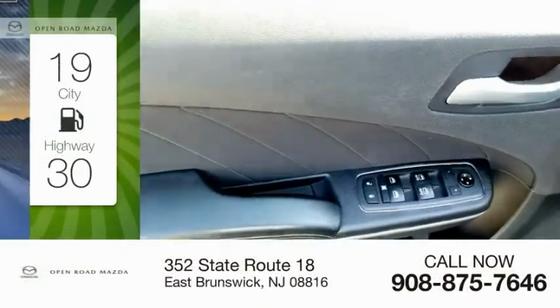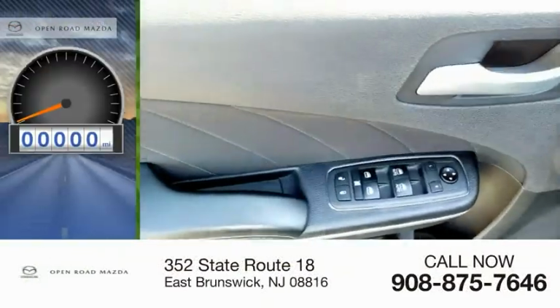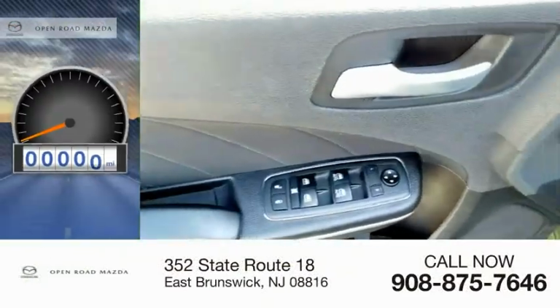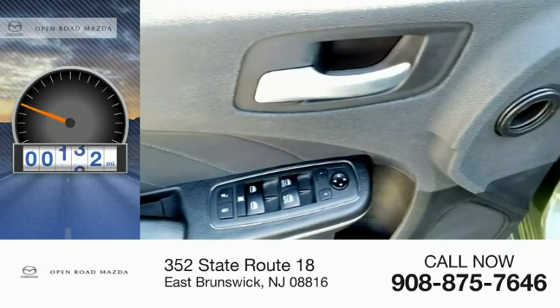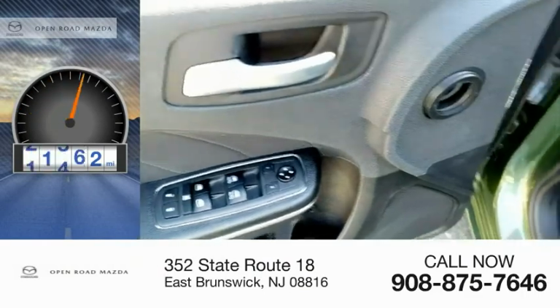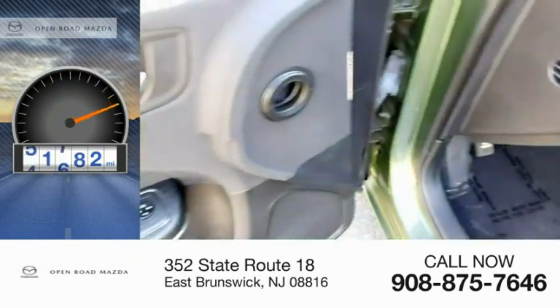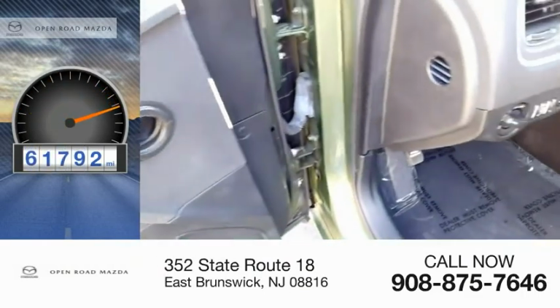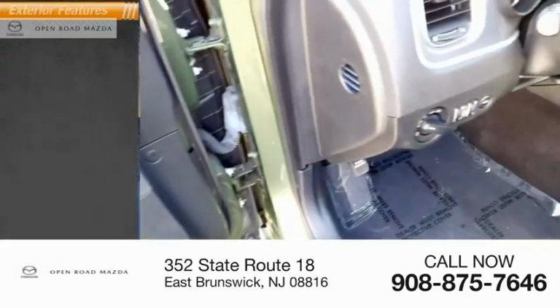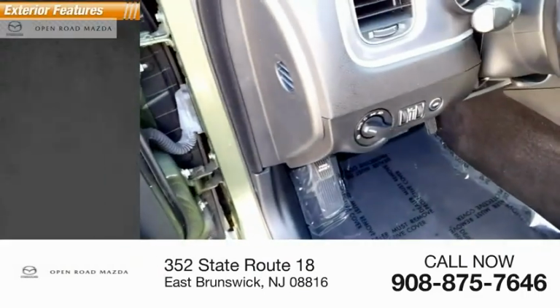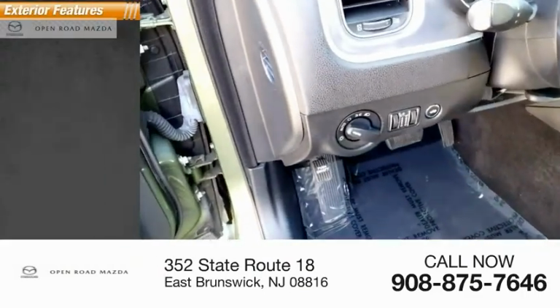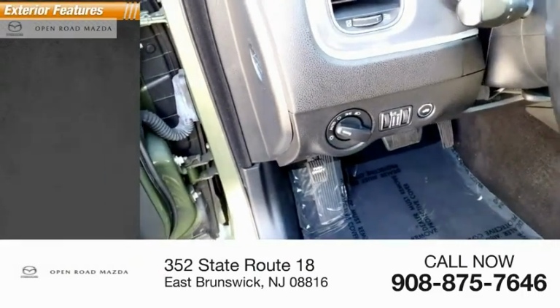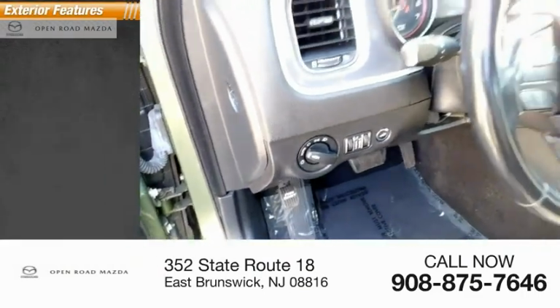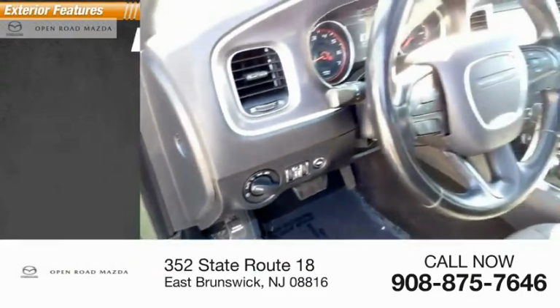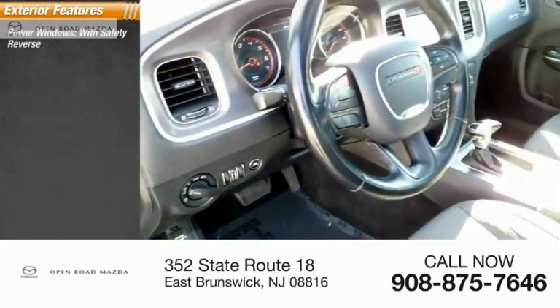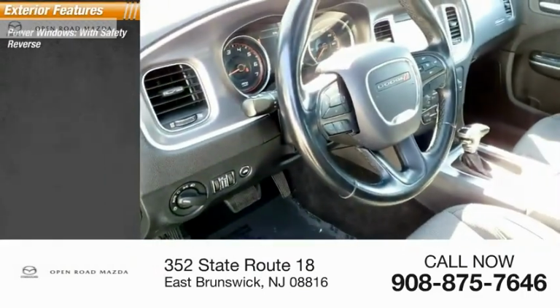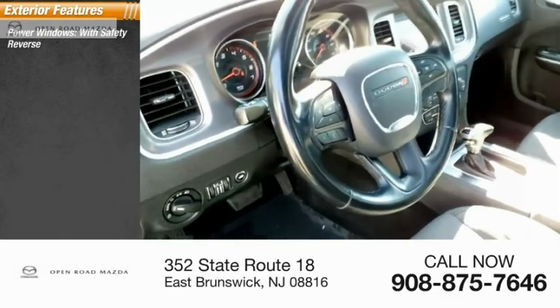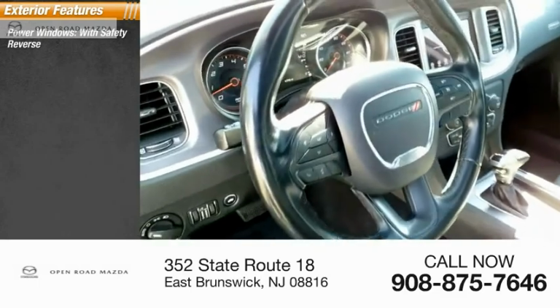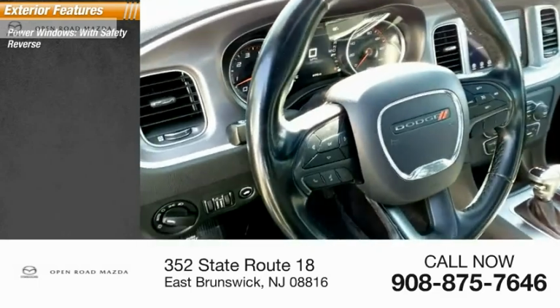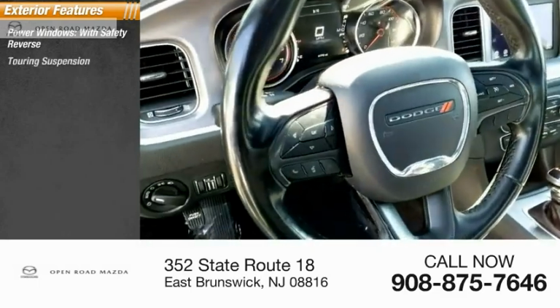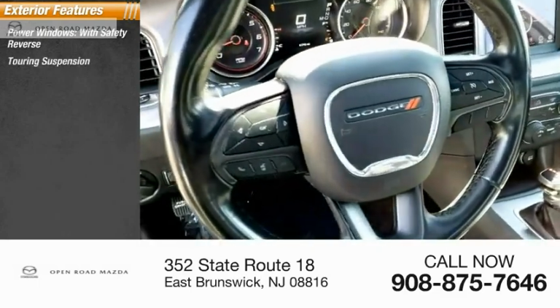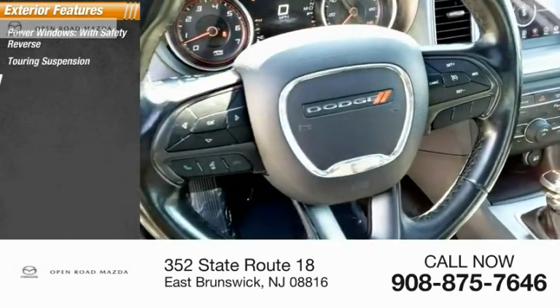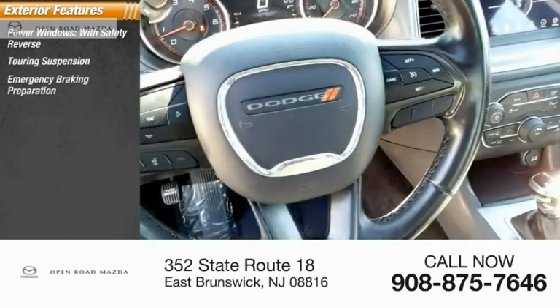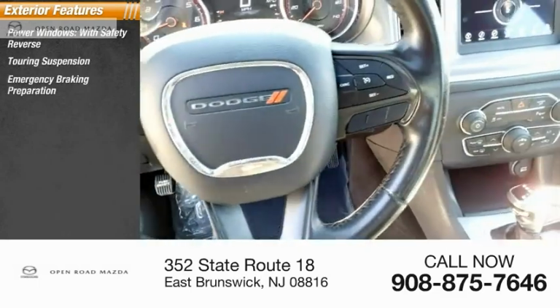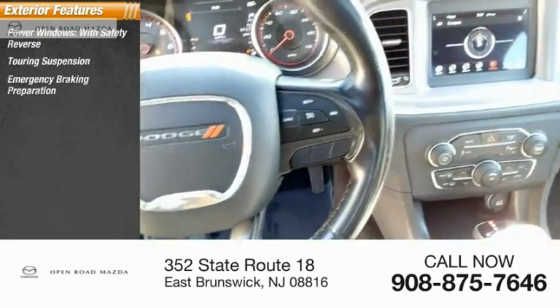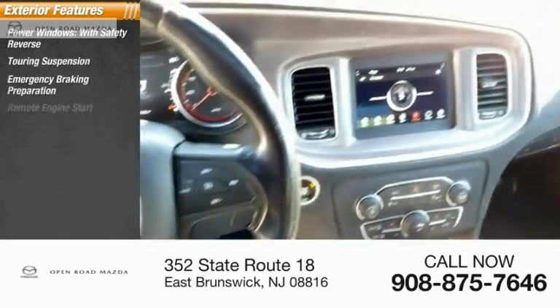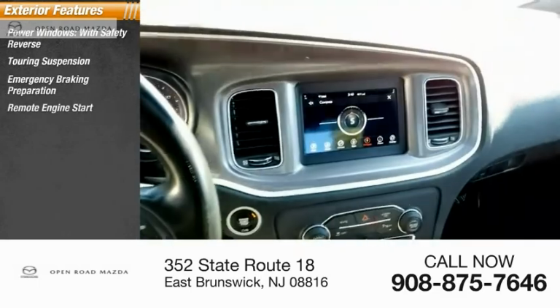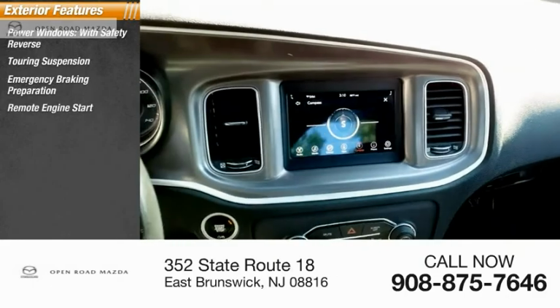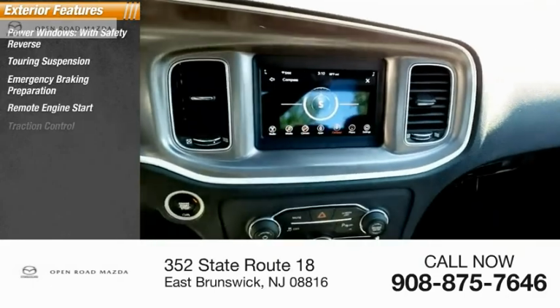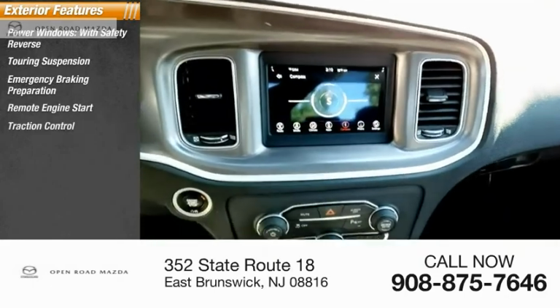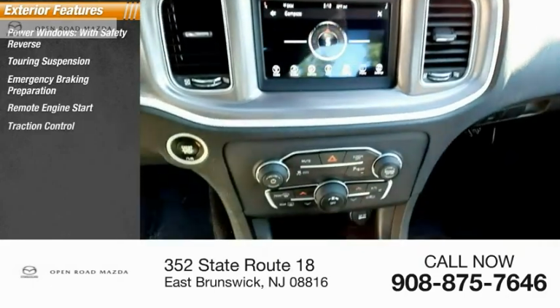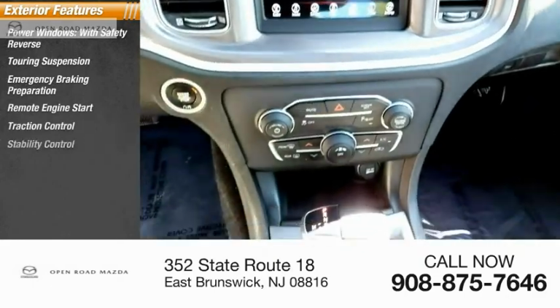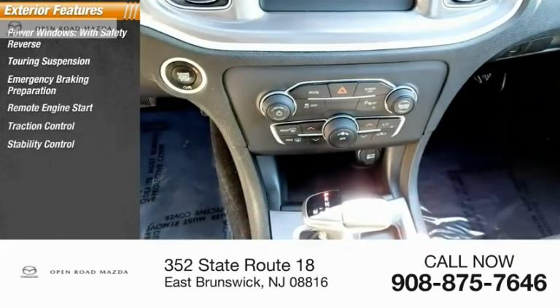This vehicle has less than 65,000 miles. Here are some of this vehicle's great options: power windows with safety reverse, touring suspension, emergency braking preparation, remote engine start, traction control, stability control.